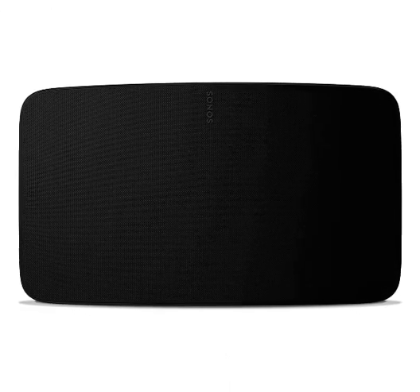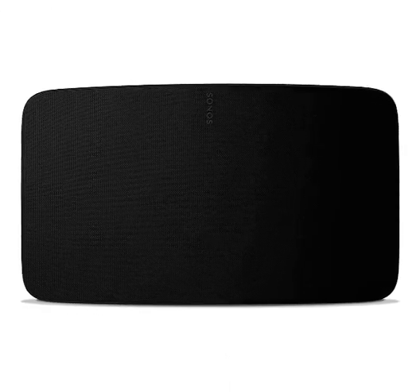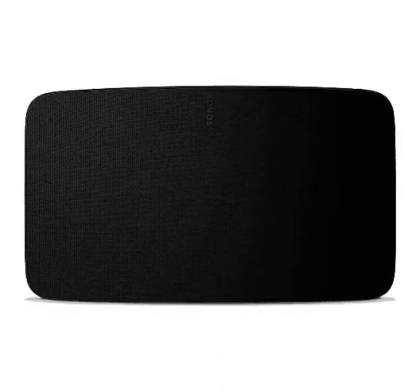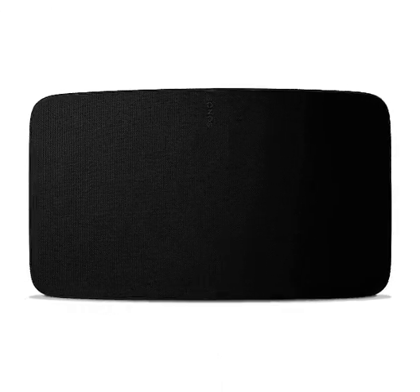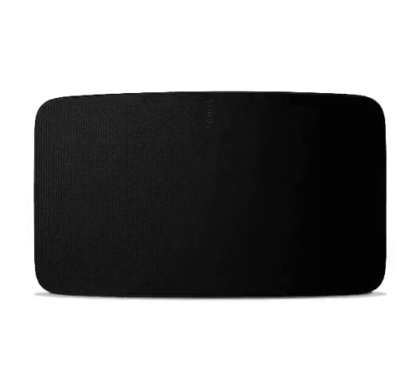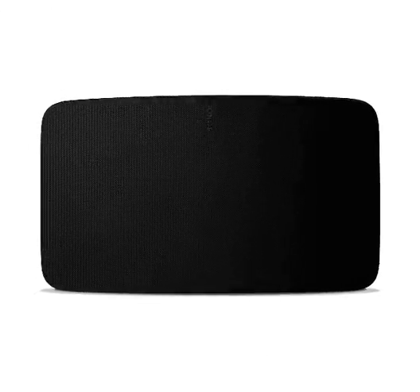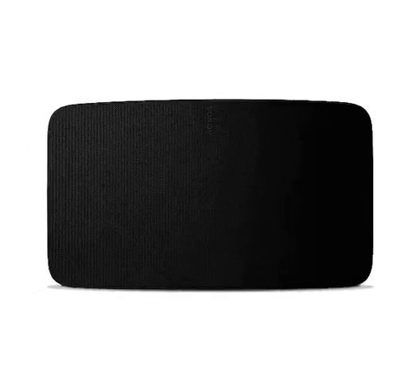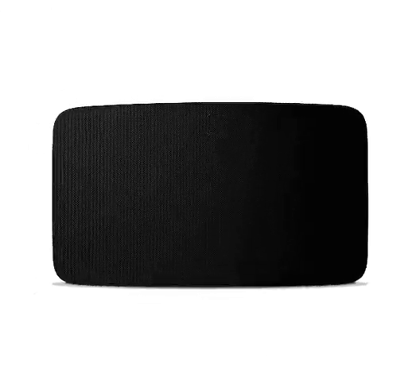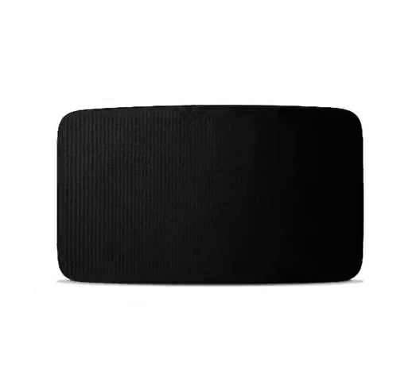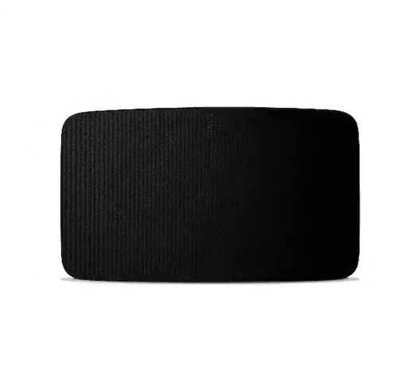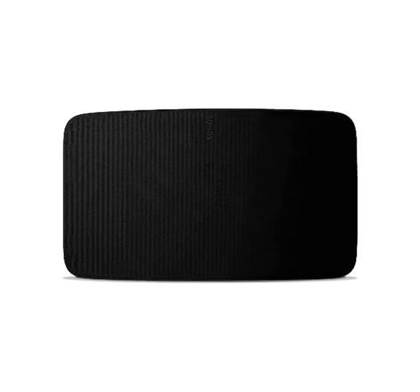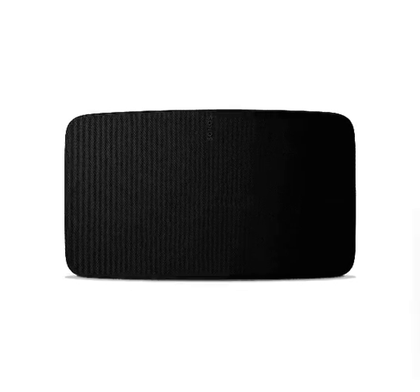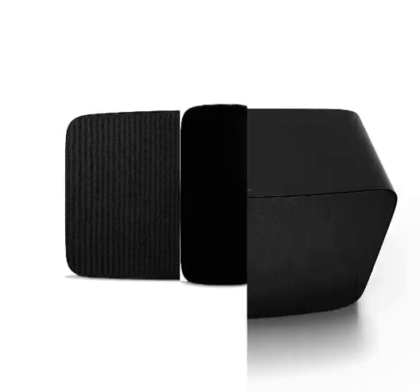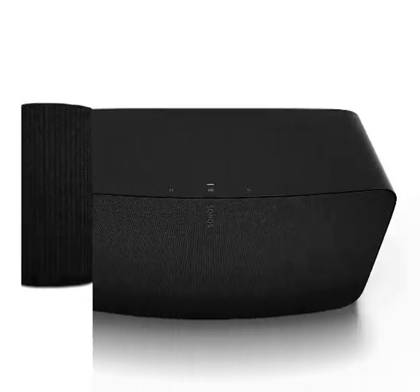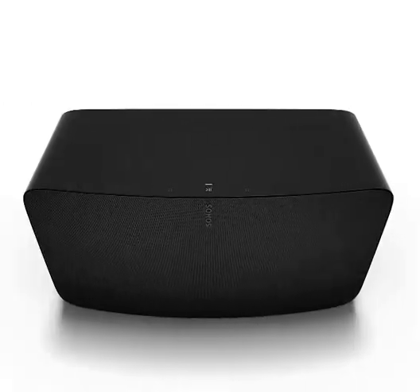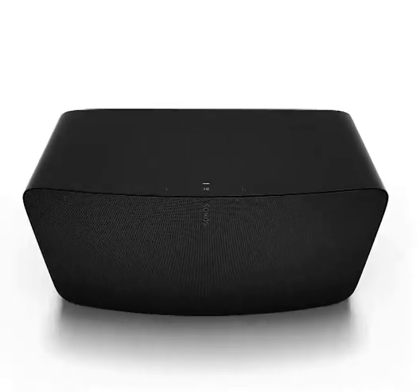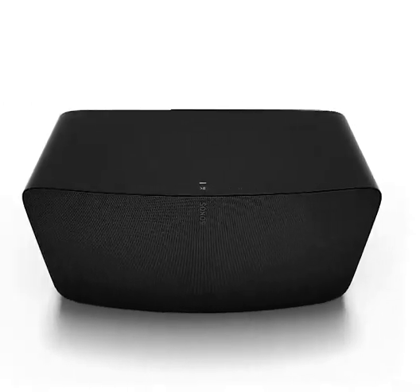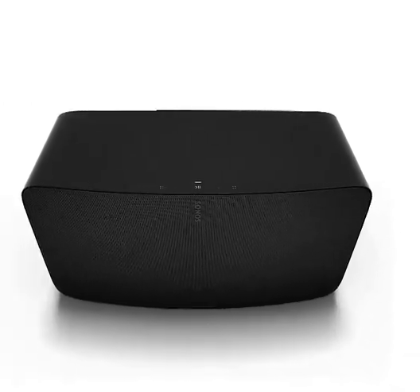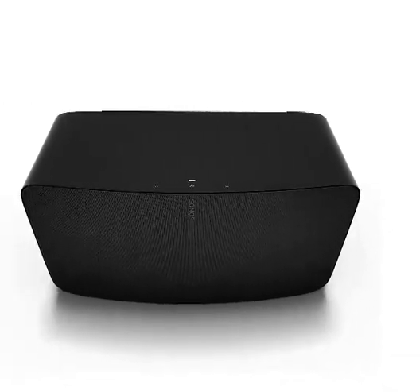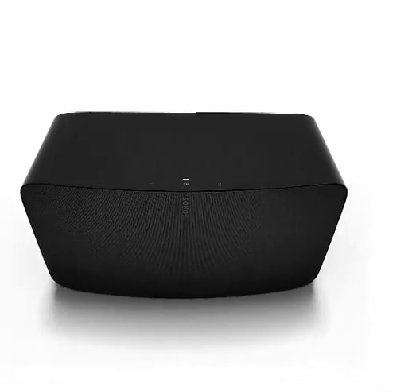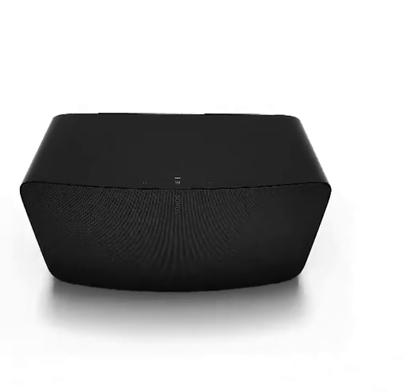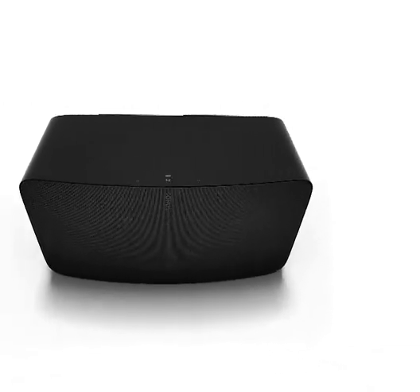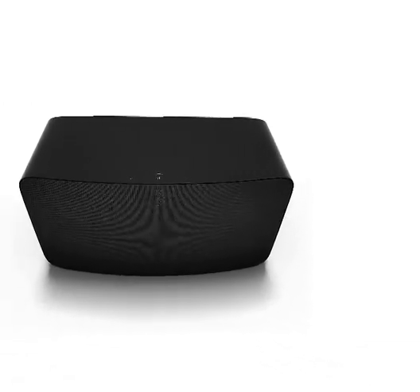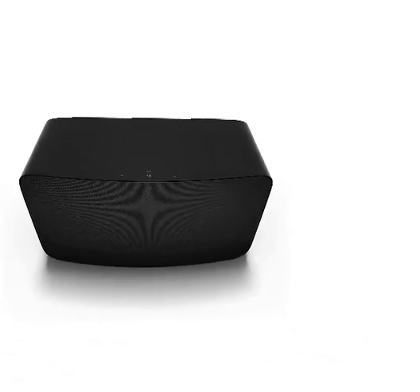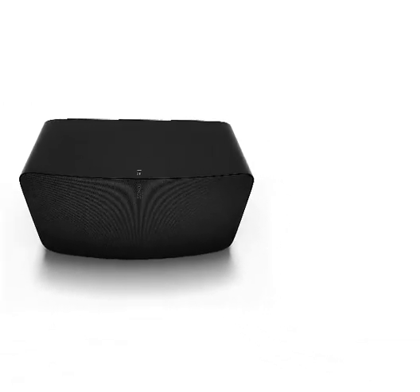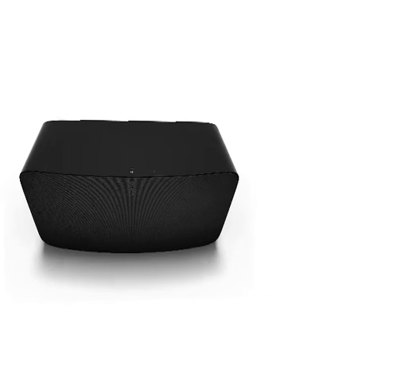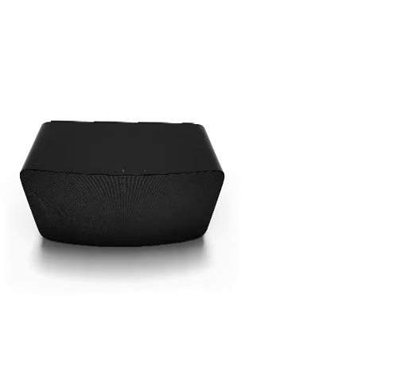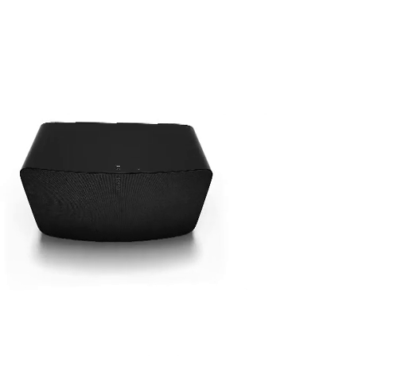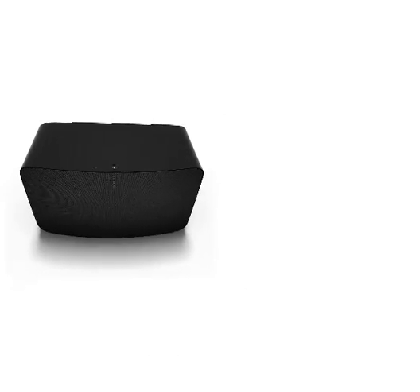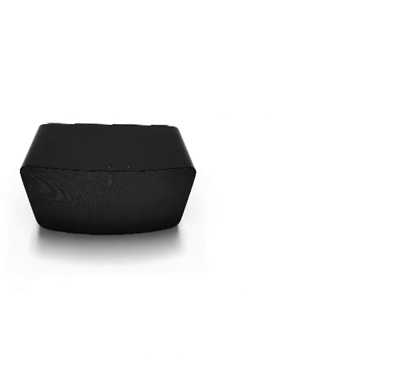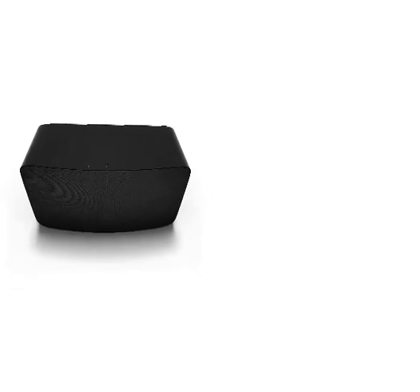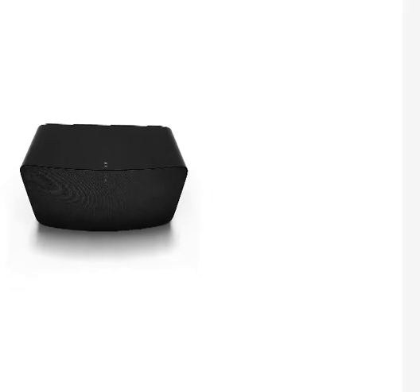Smart versatility: place the speaker horizontally and it separates the left and right channels for impressive stereo sound. In the vertical orientation, 5 smartly adjusts to mono.